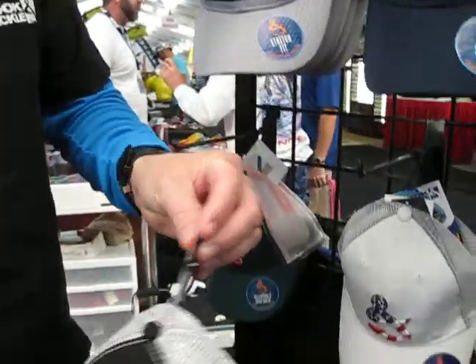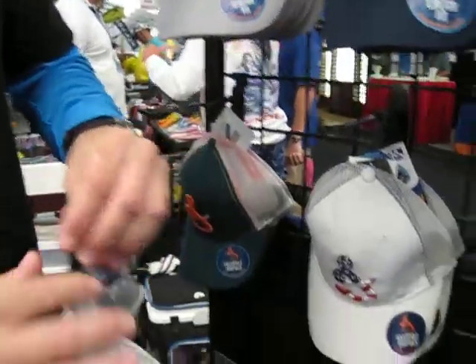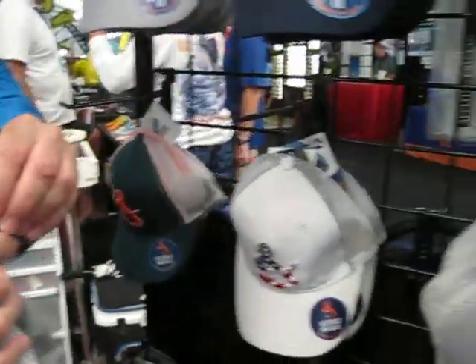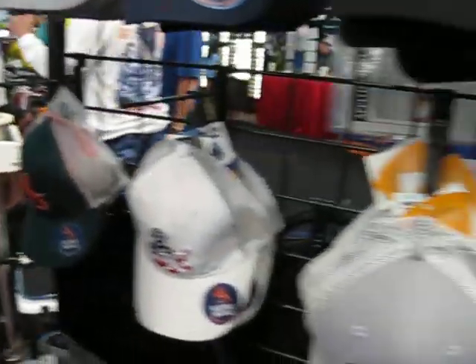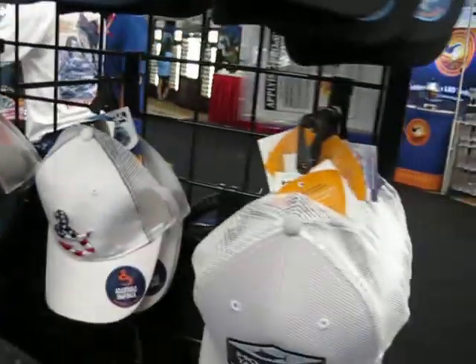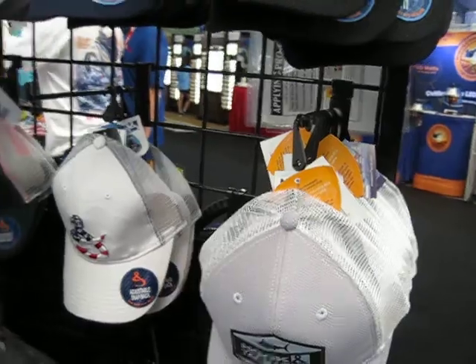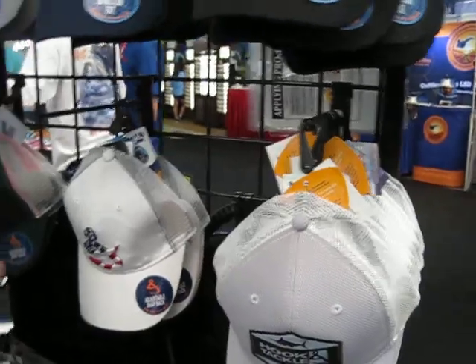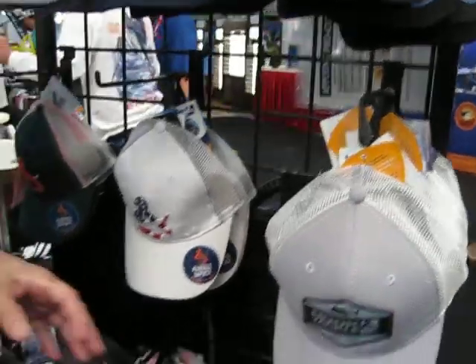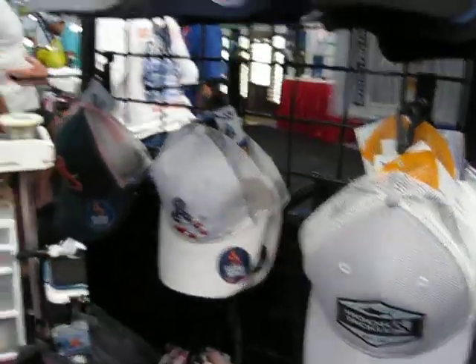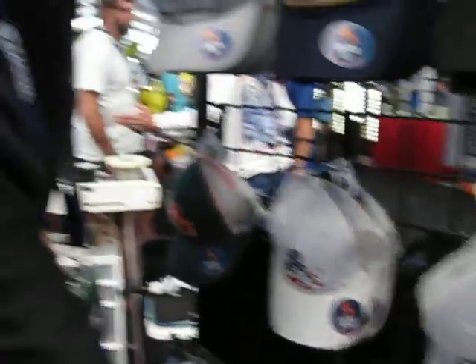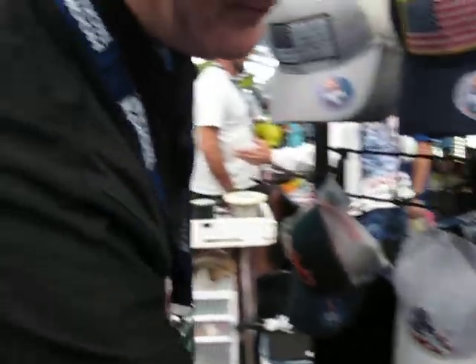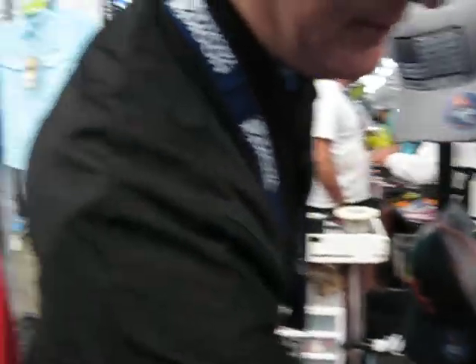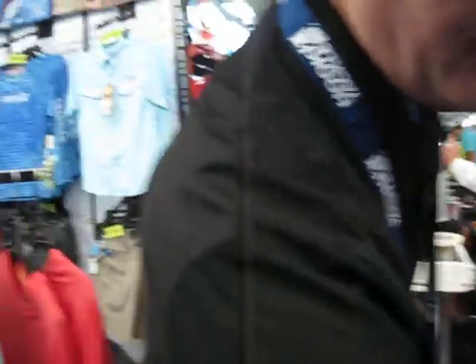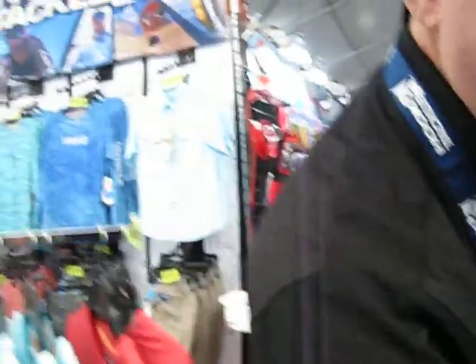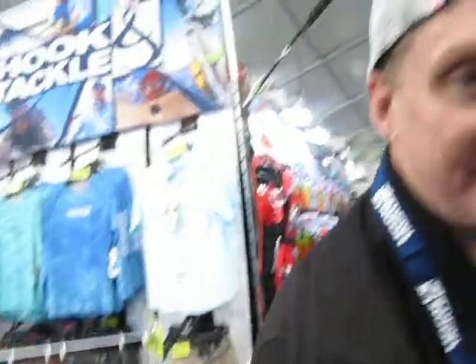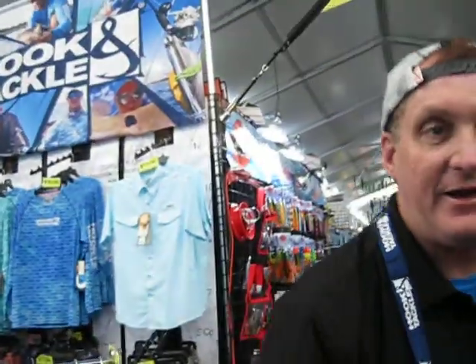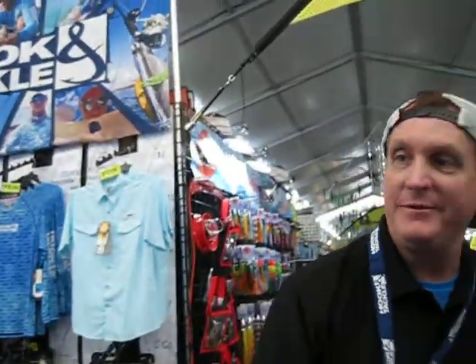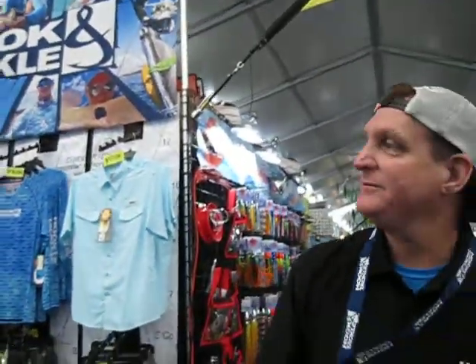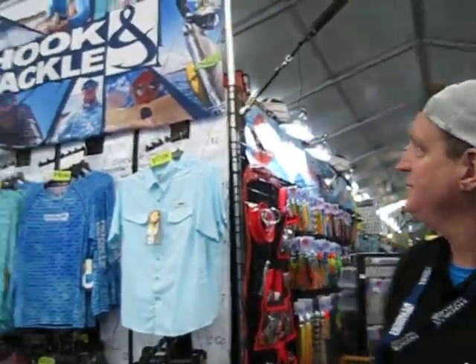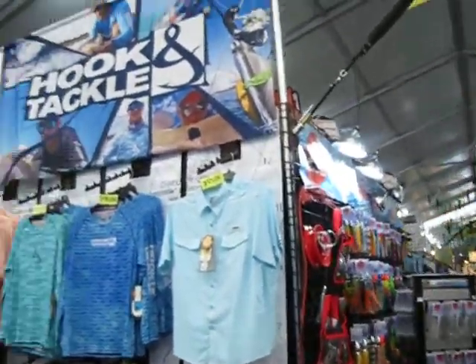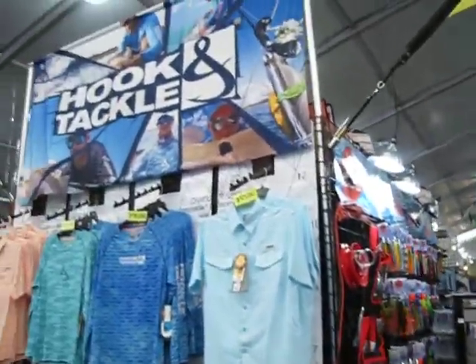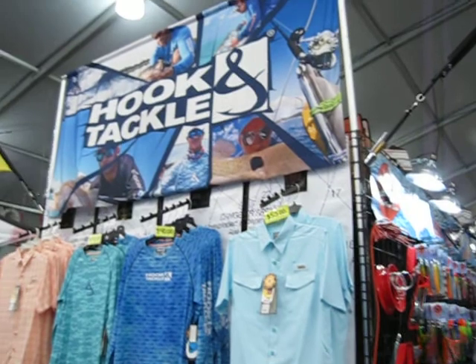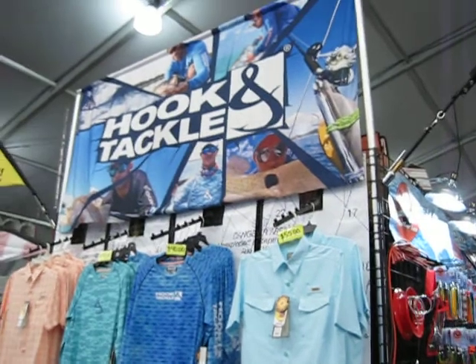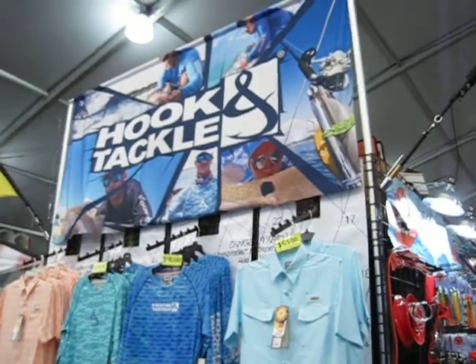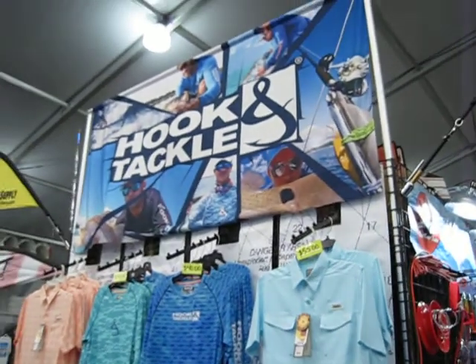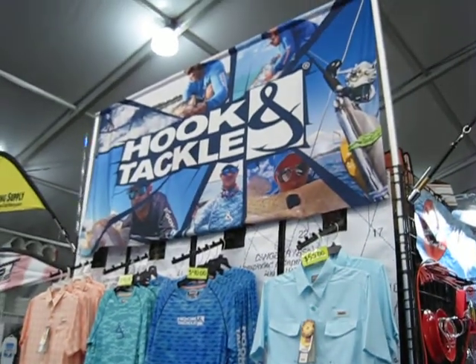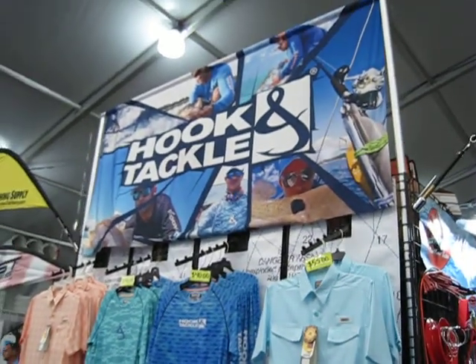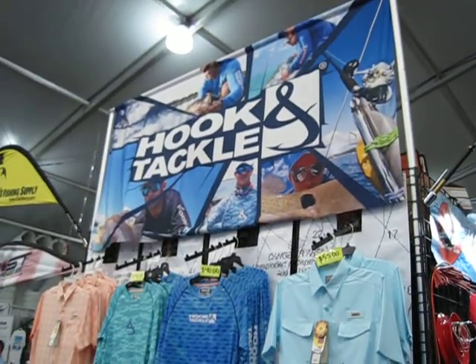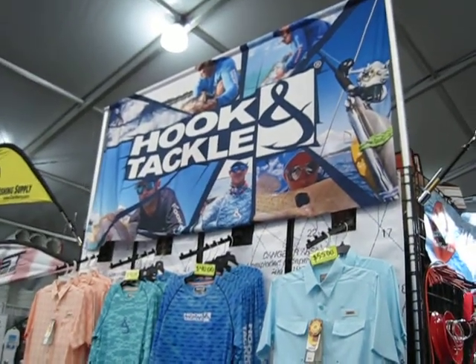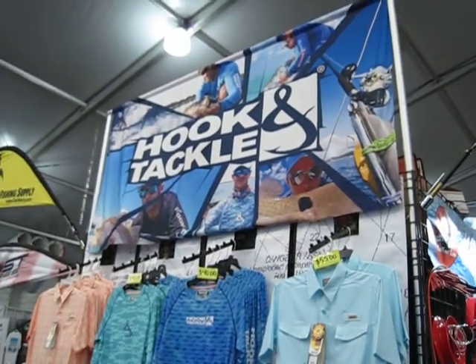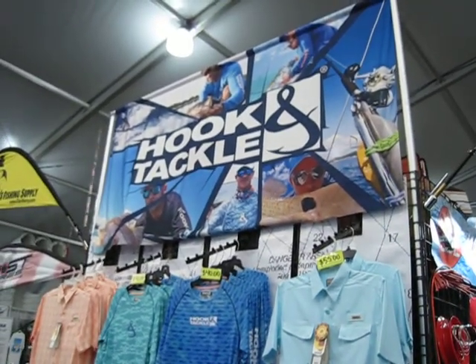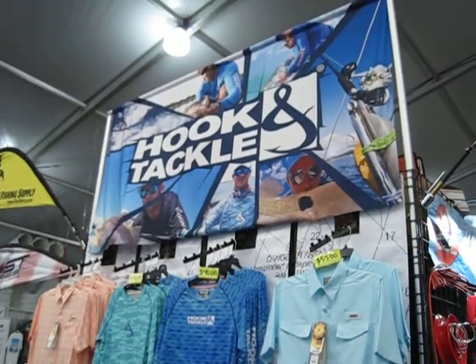And if they don't come here to the show, they can get it at HookandTackle.com — Hook, and it's the word A-N-D, HookandTackle.com.